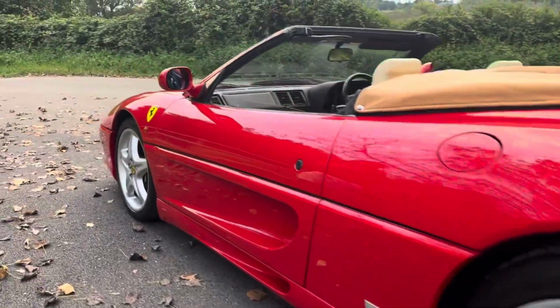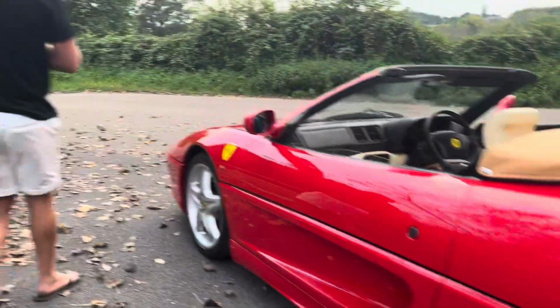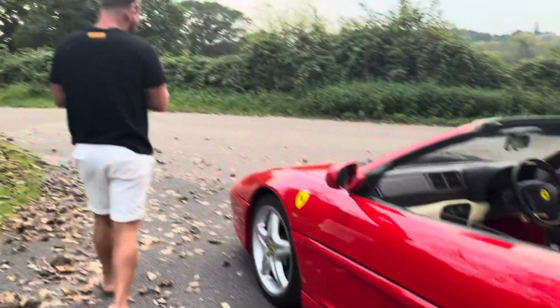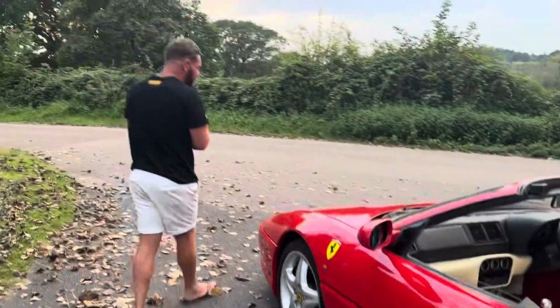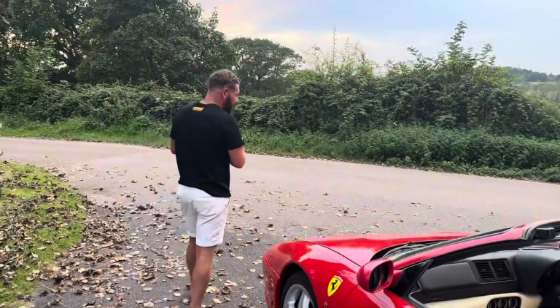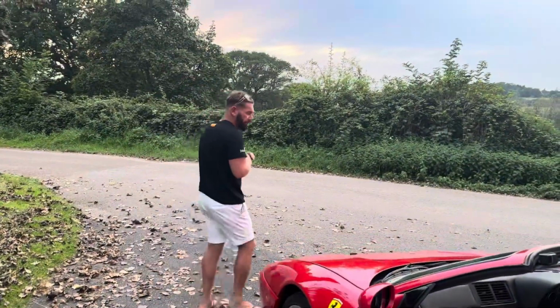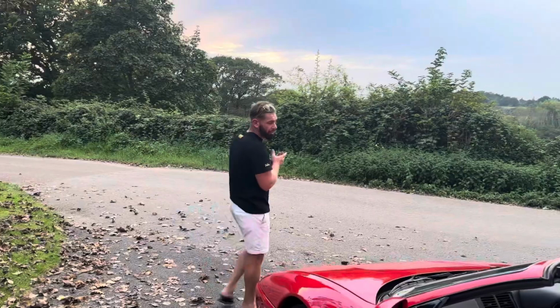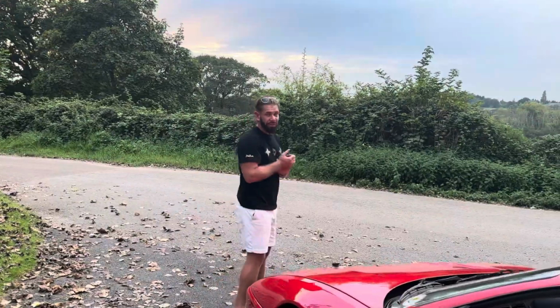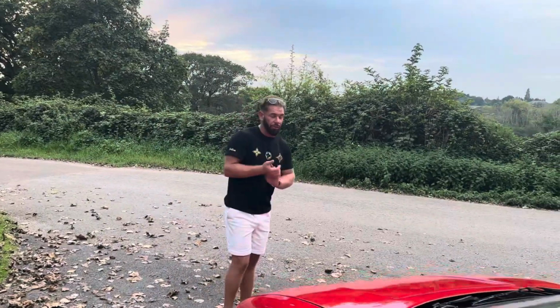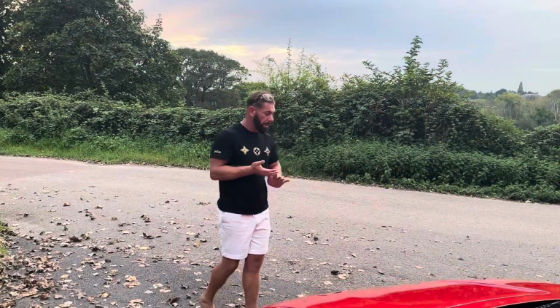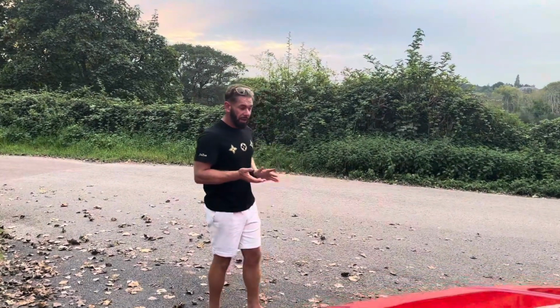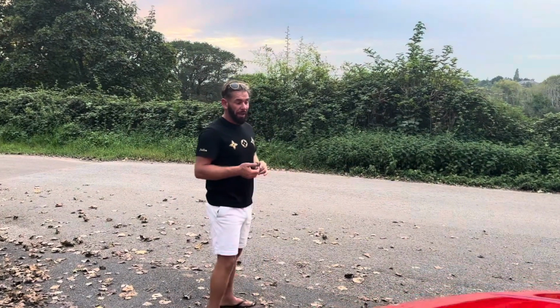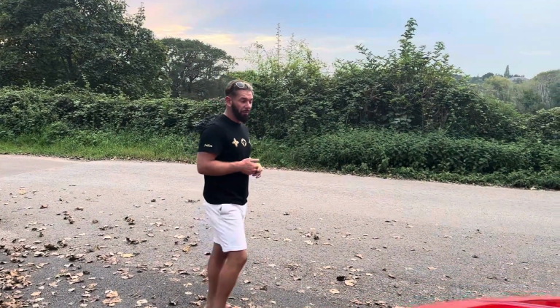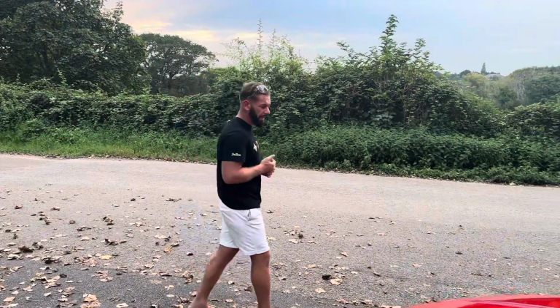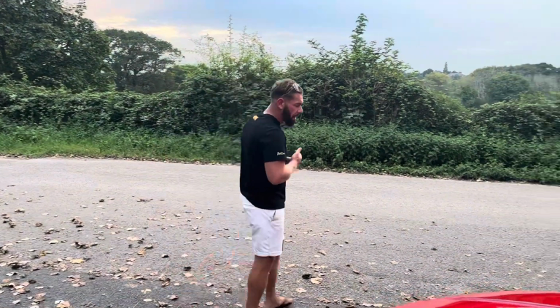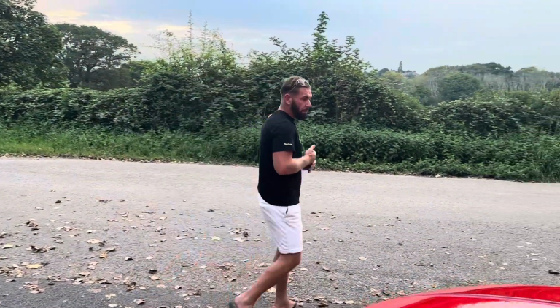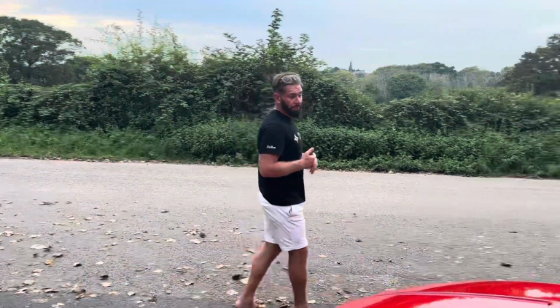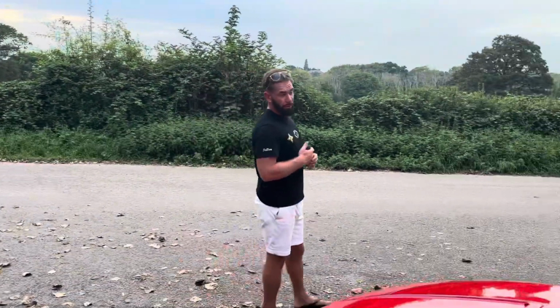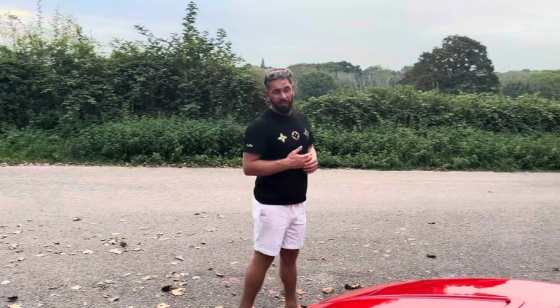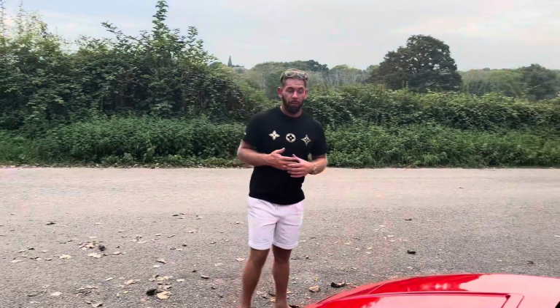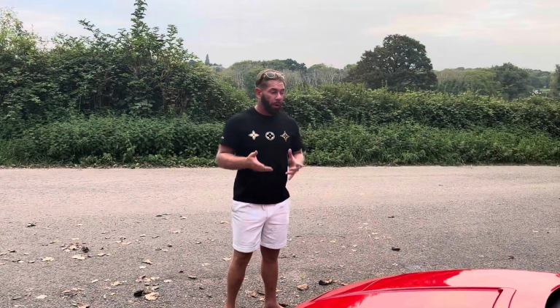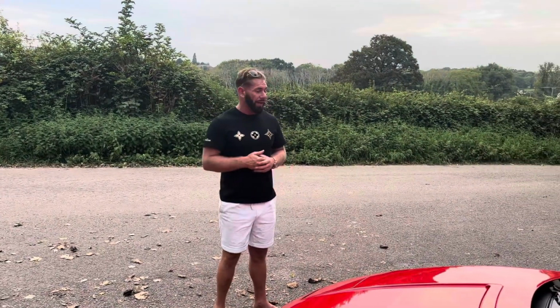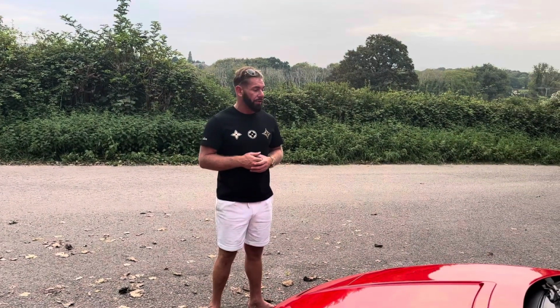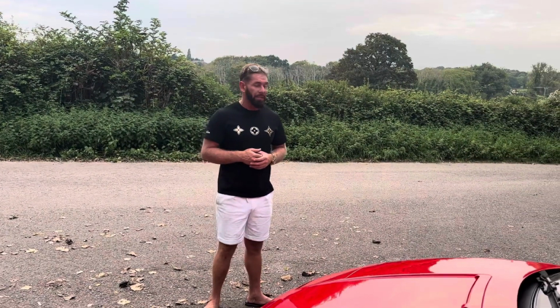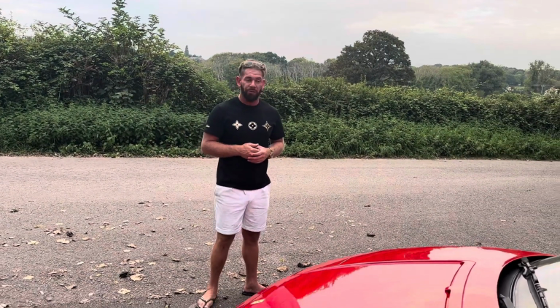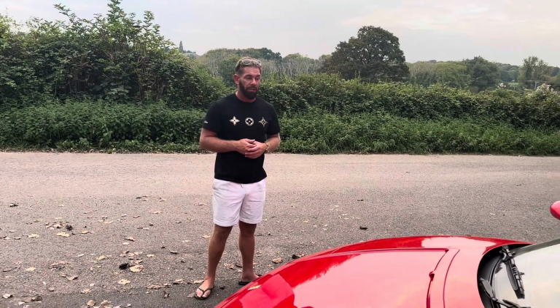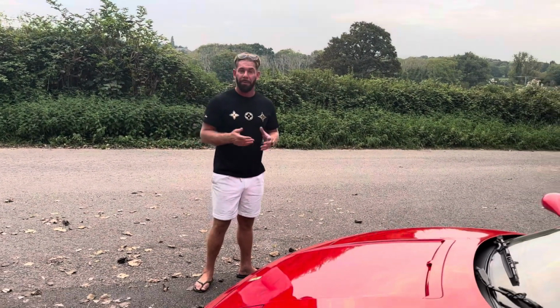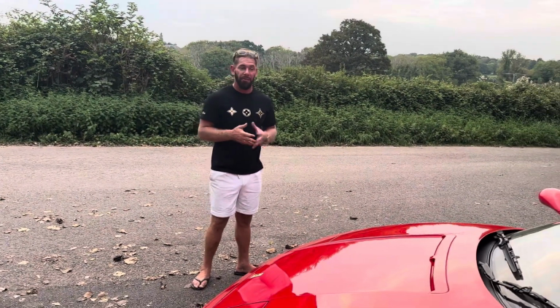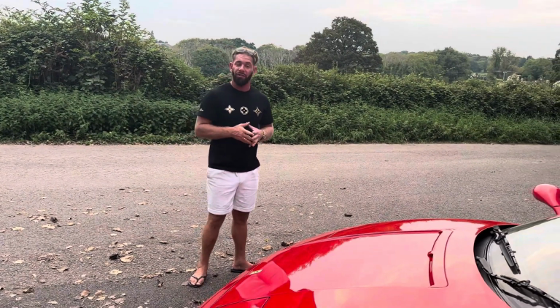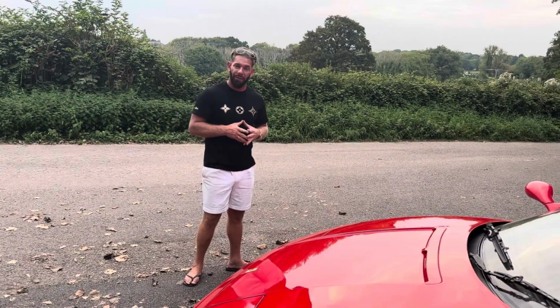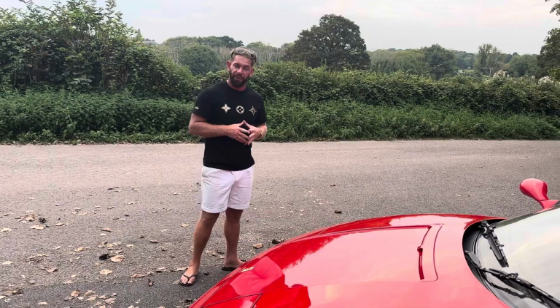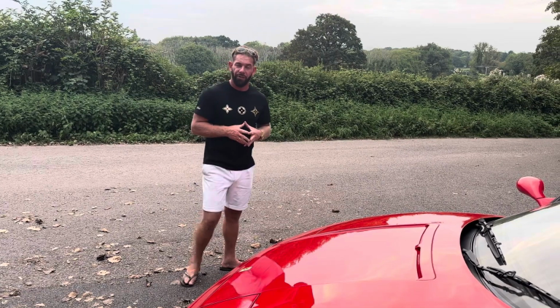If you go on our website, which is www.dorsetprestigecars.com, the car will be live from this evening. All the full details of the vehicle will be on the advert, so please get in contact, guys, and we'll be happy to help with any questions you may have. Thanks for watching our video.